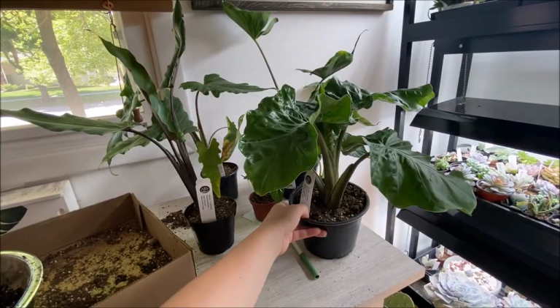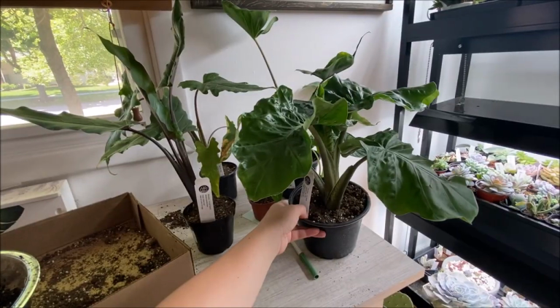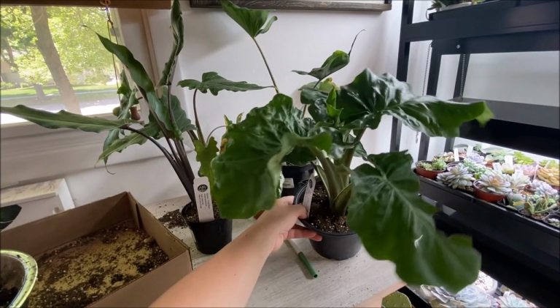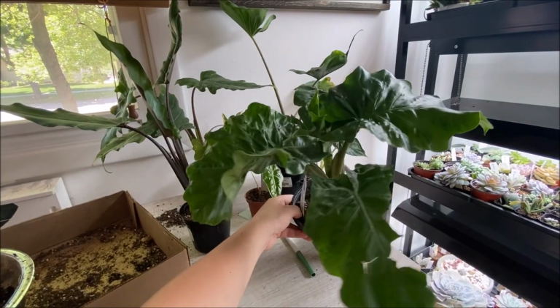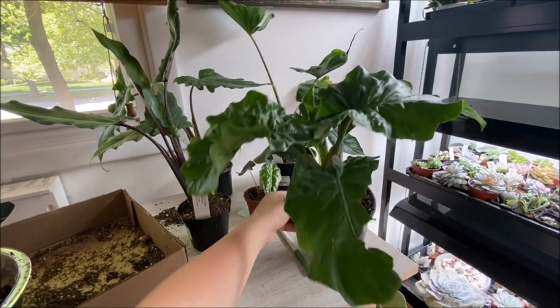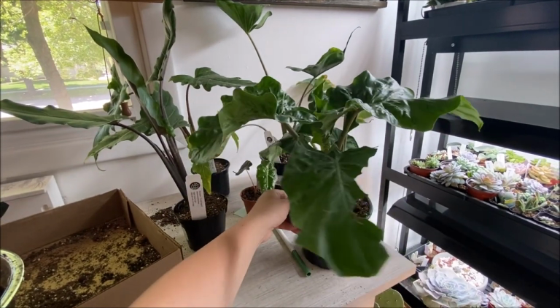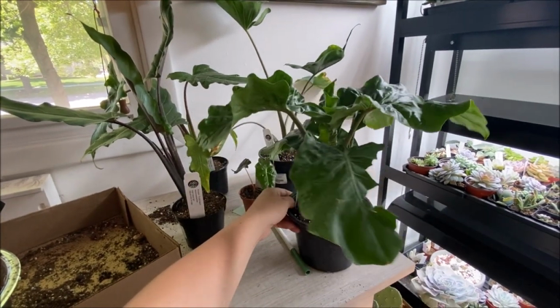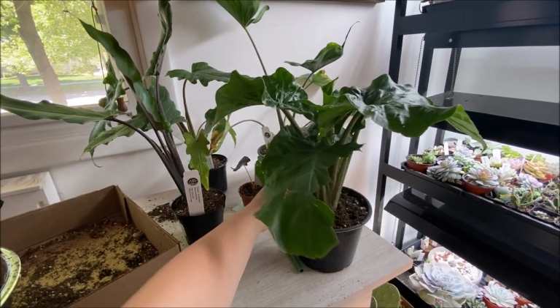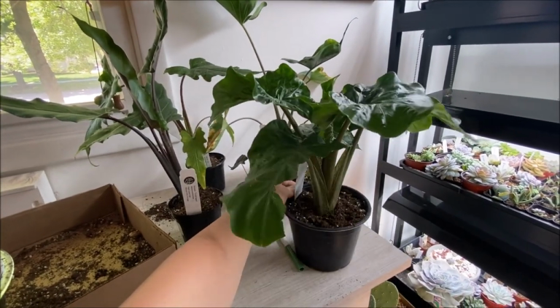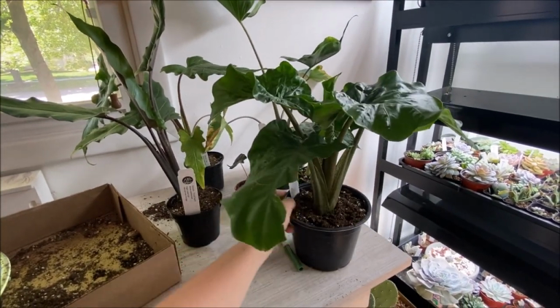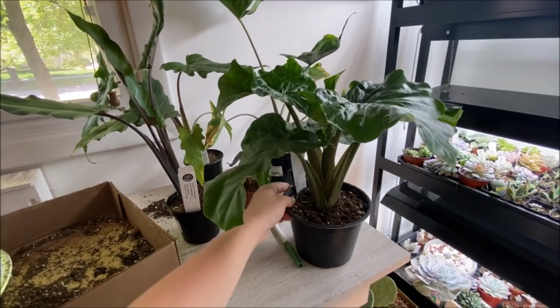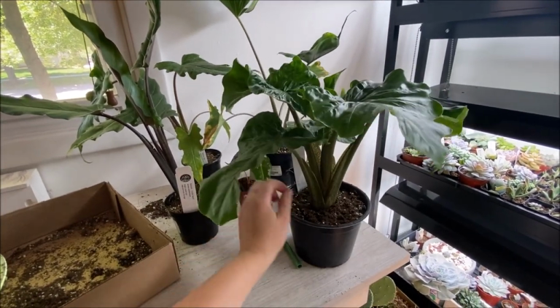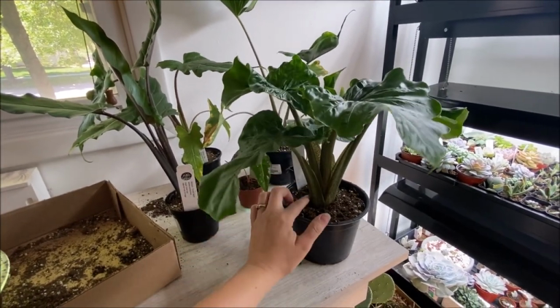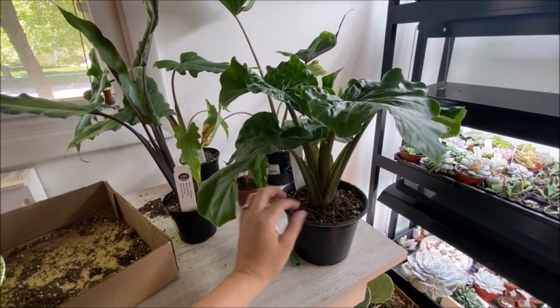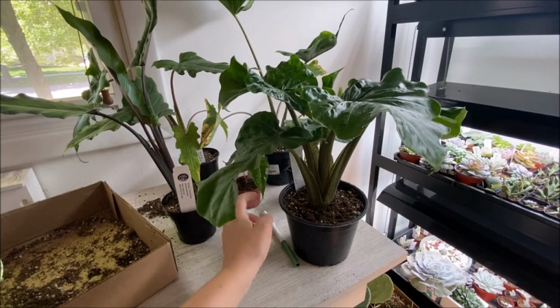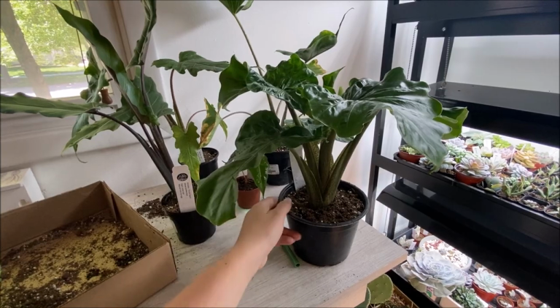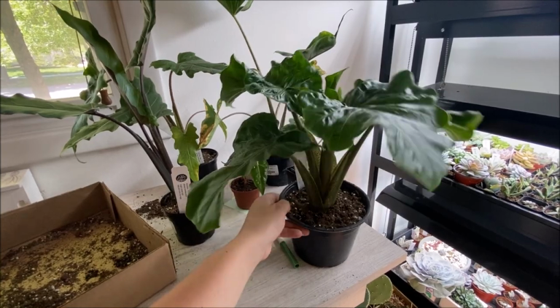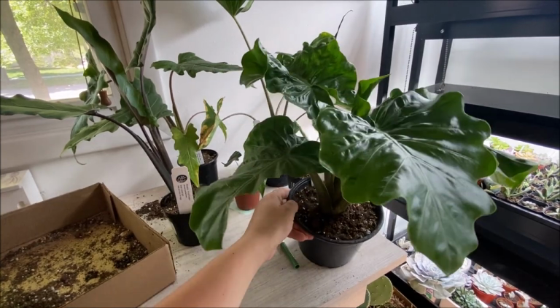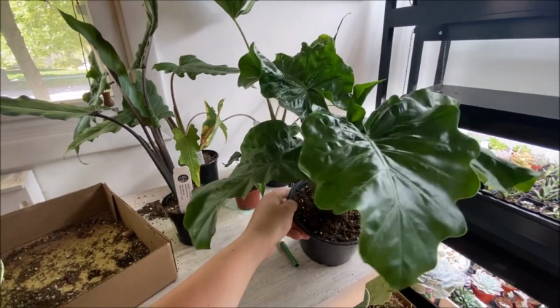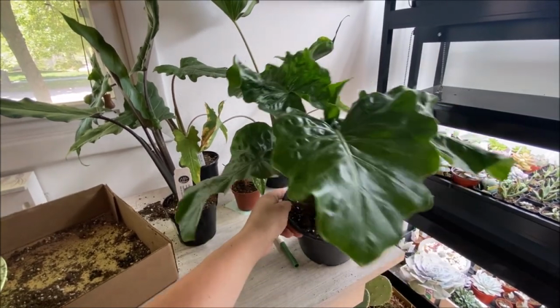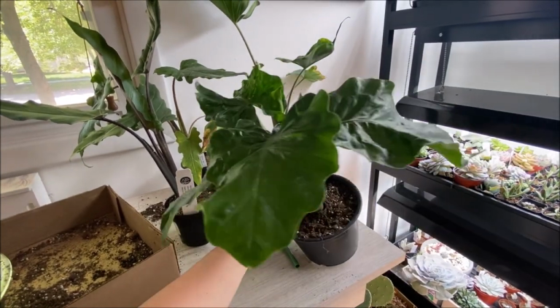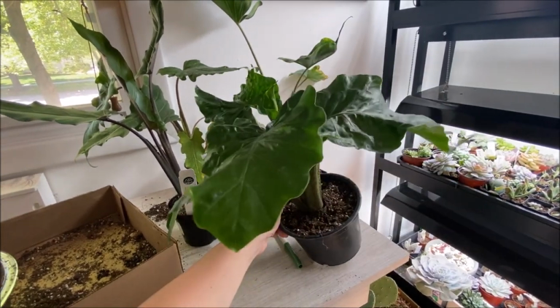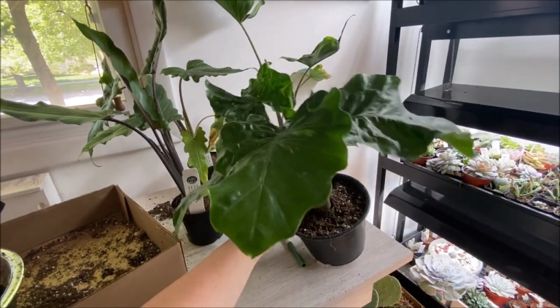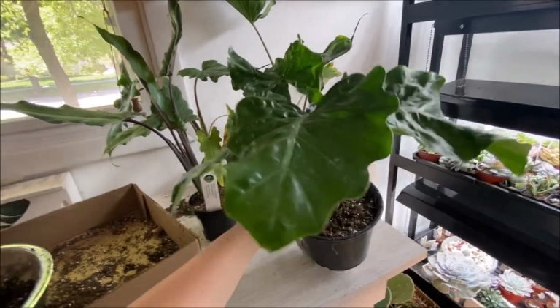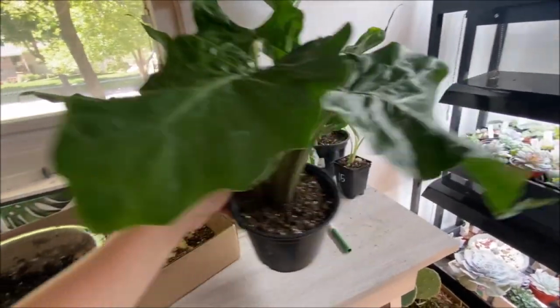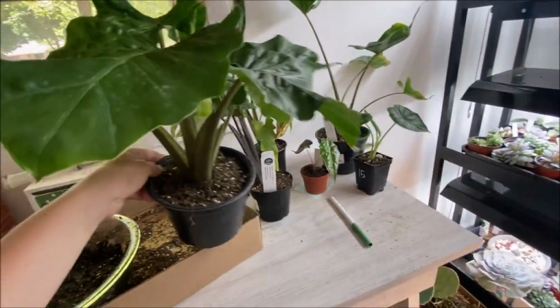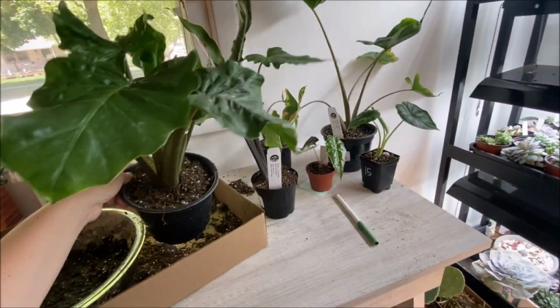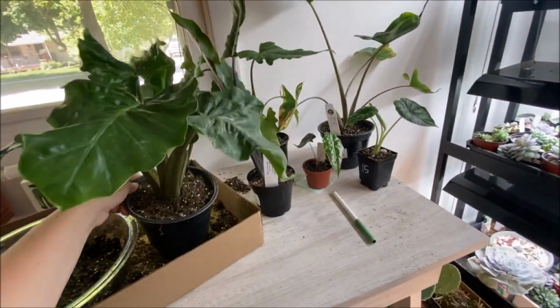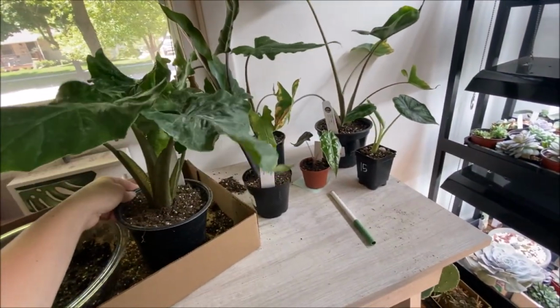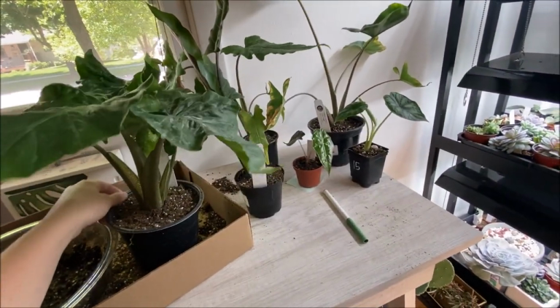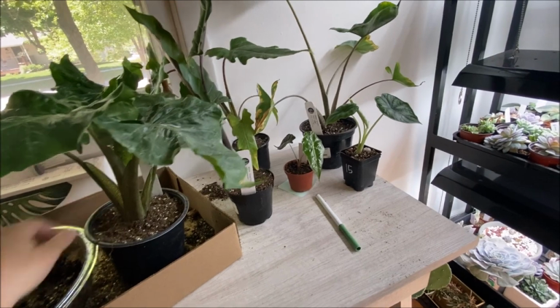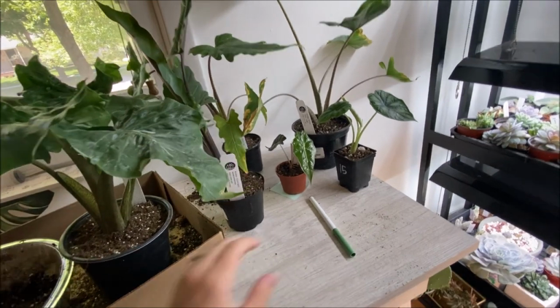So we got this Alocasia Lowrider. It did have two babies that I've already broken off of it, so got that one going a little bit.